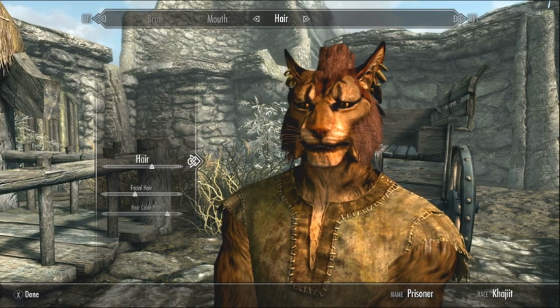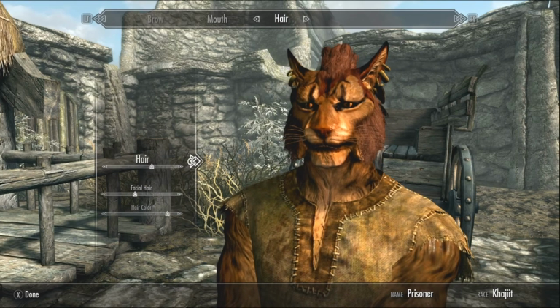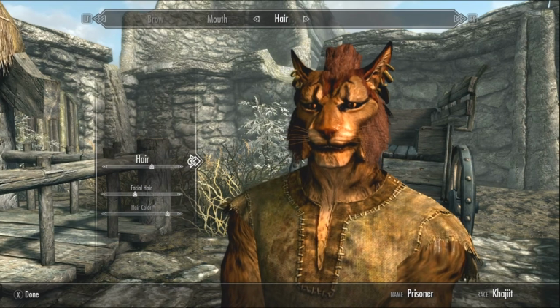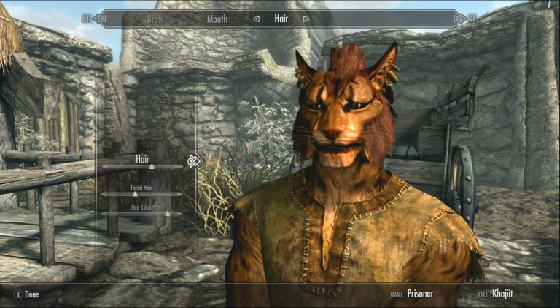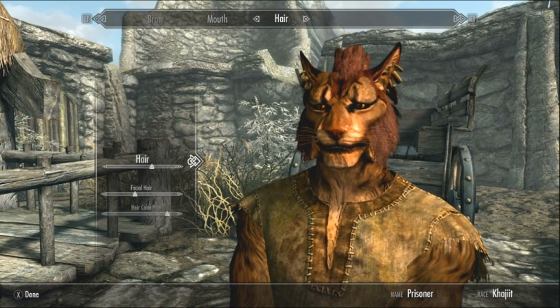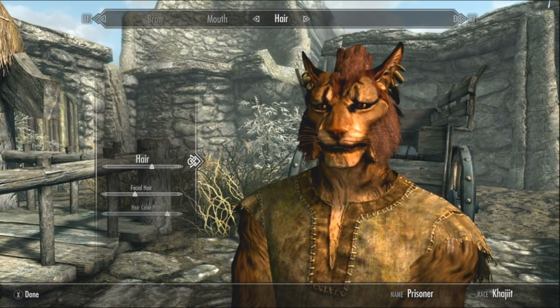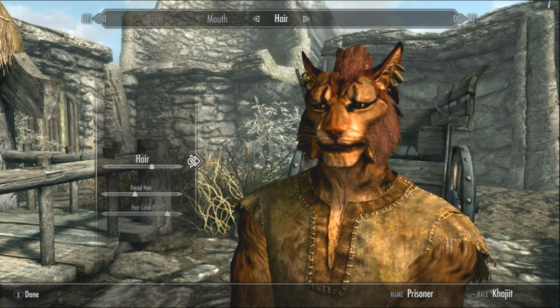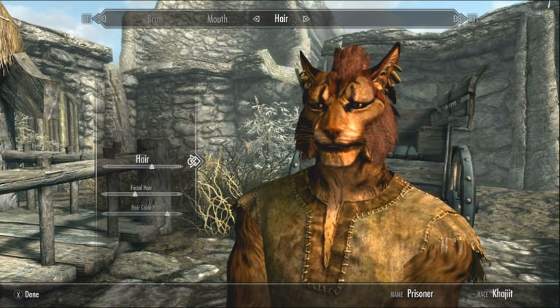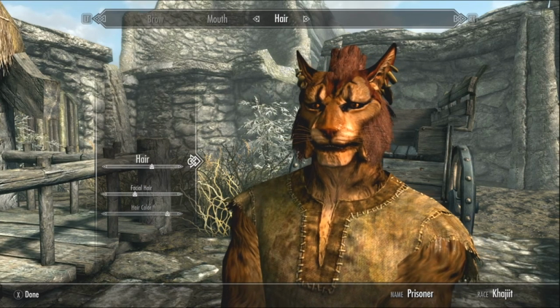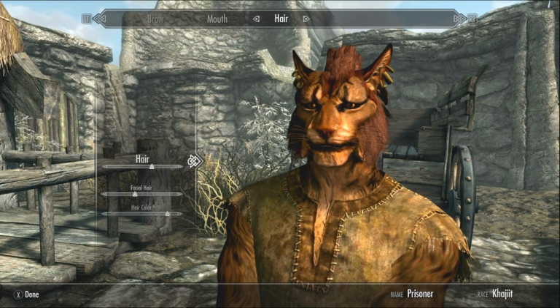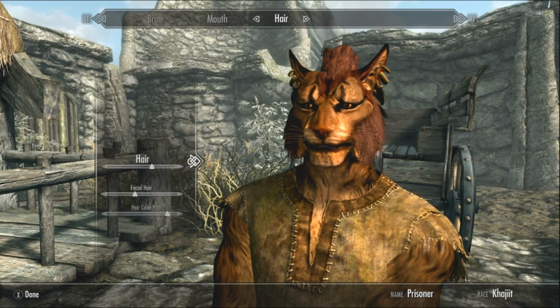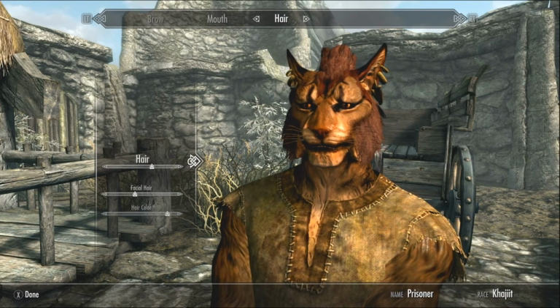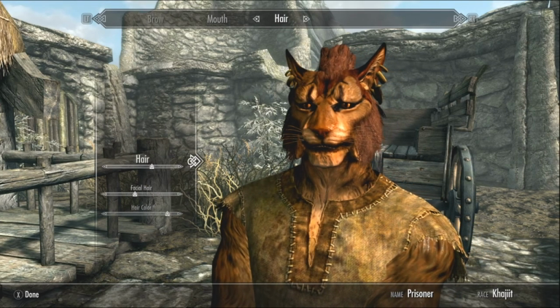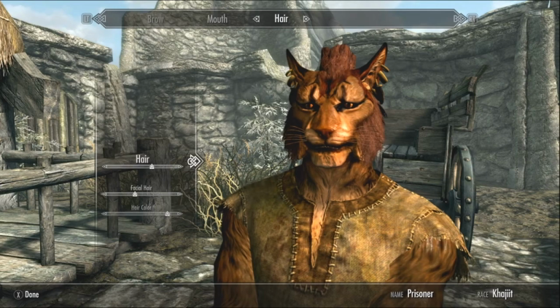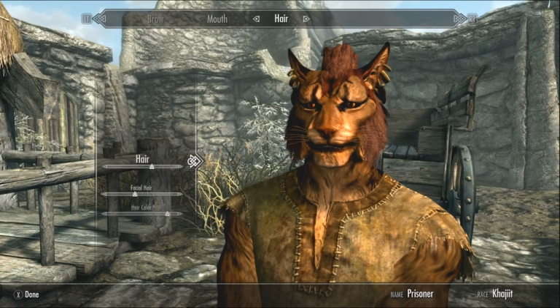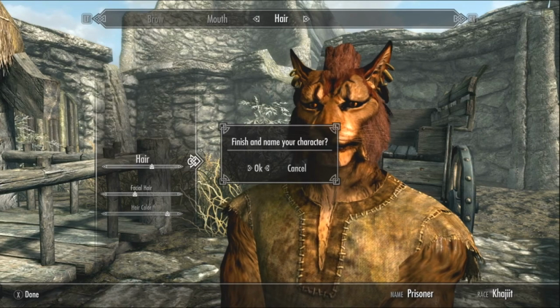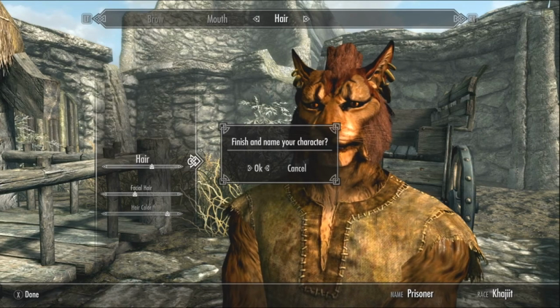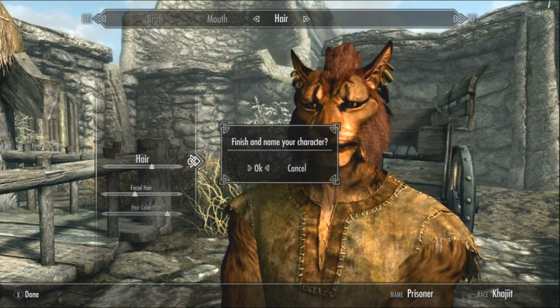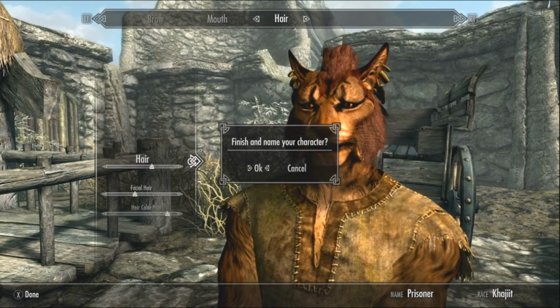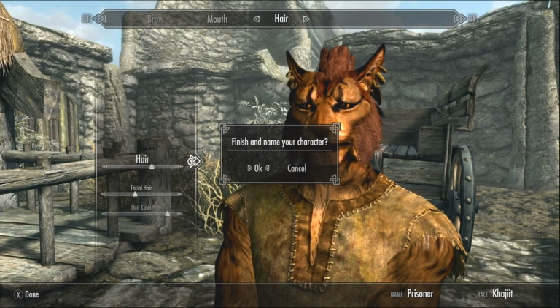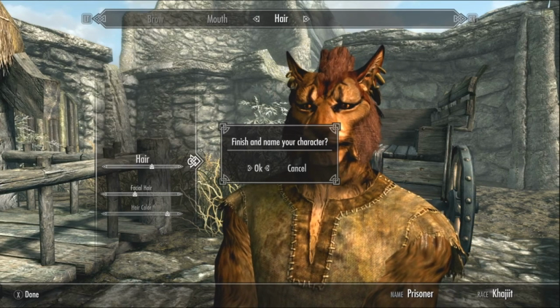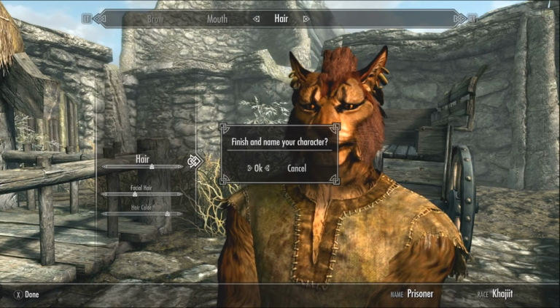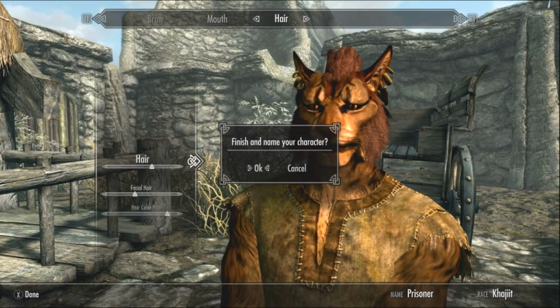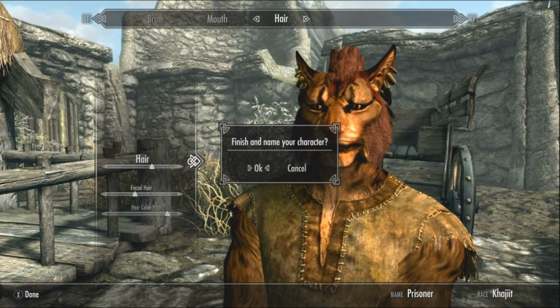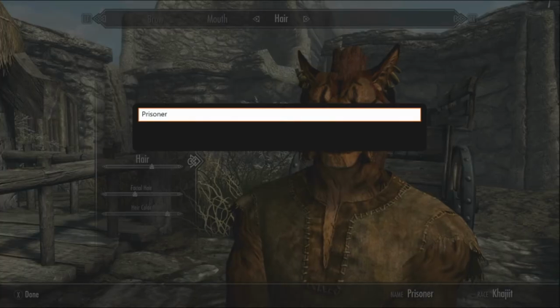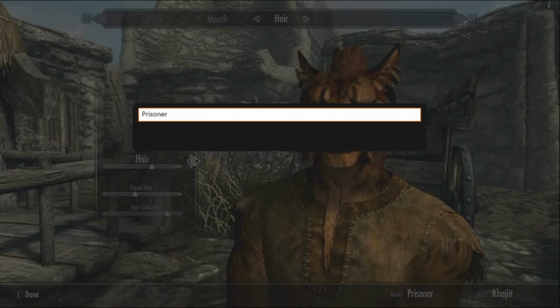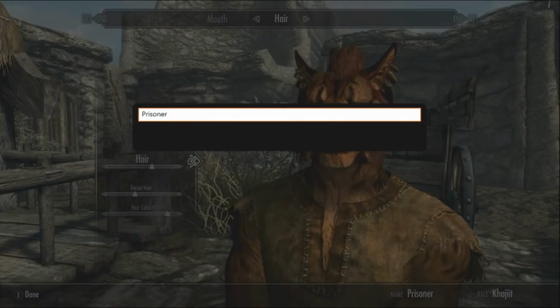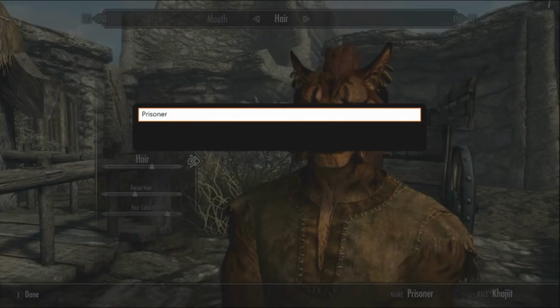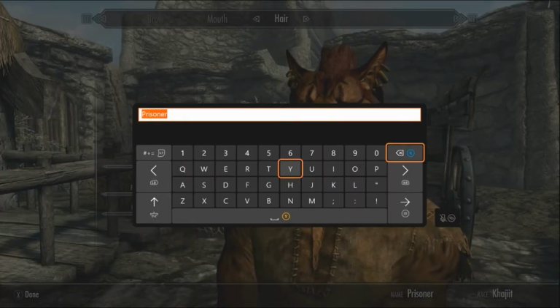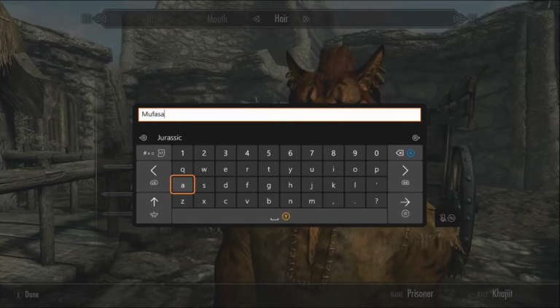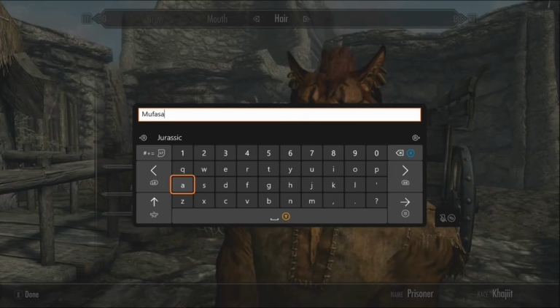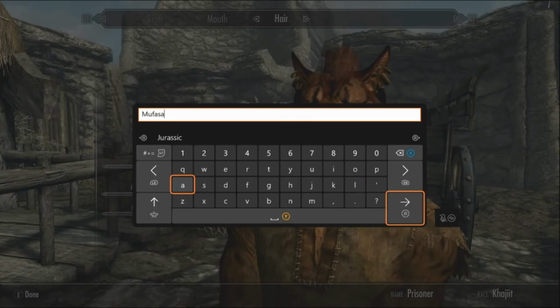Changed the color of the eyes, changed the color of the chin, and we pretty much got this guy how we're wanting him to look. He looks pretty cool, and now we're going to name him Mufasa.